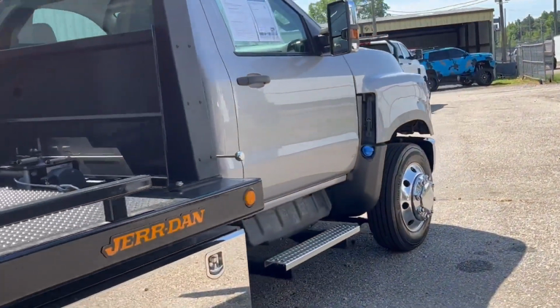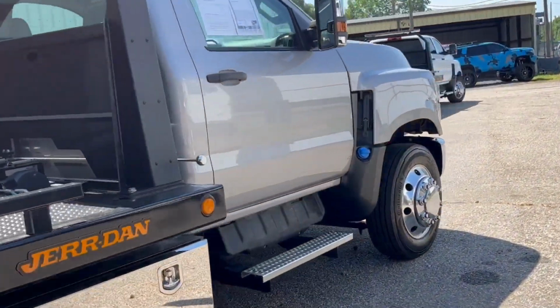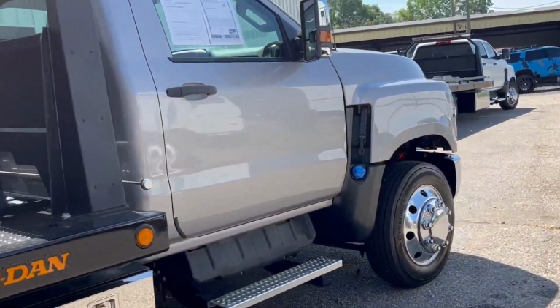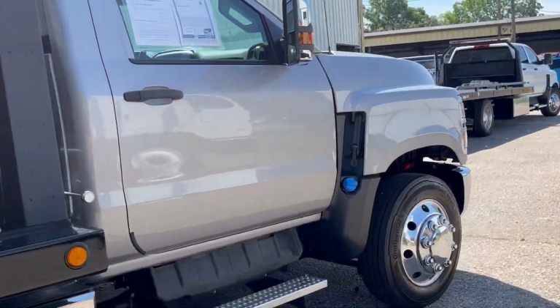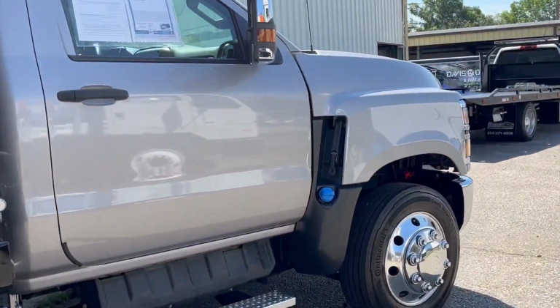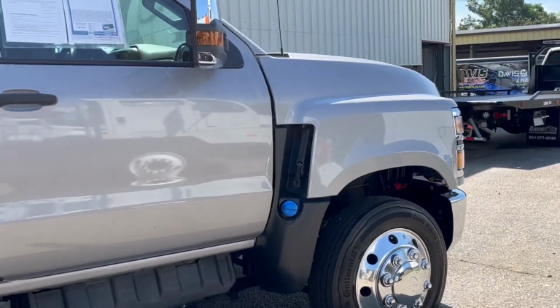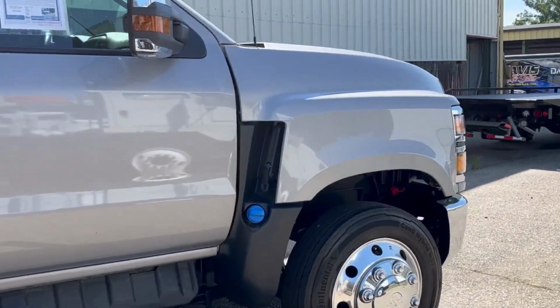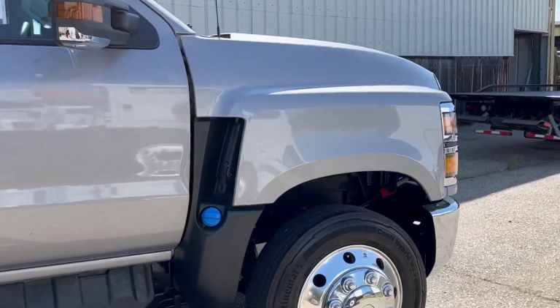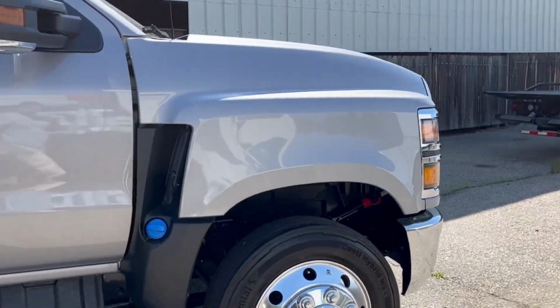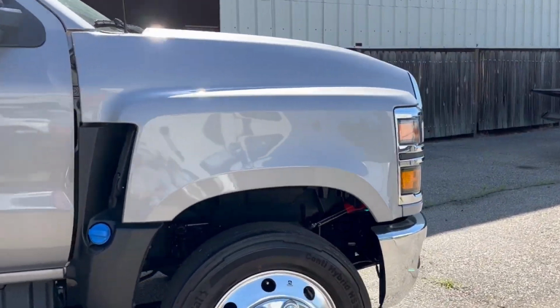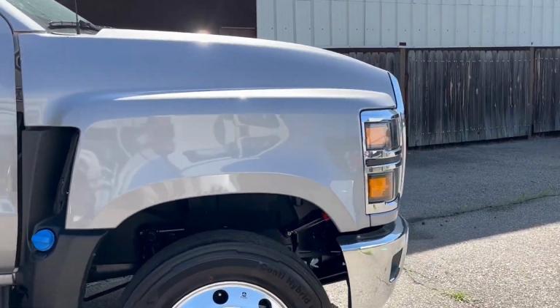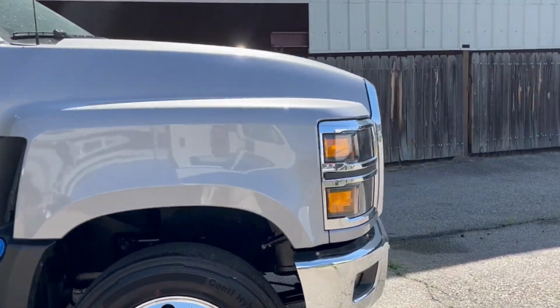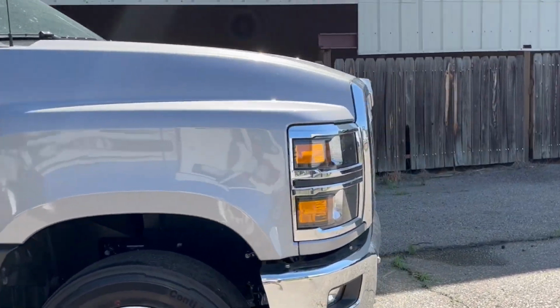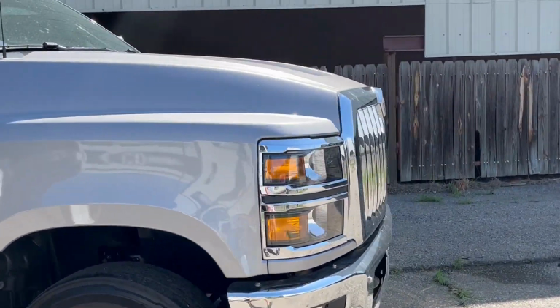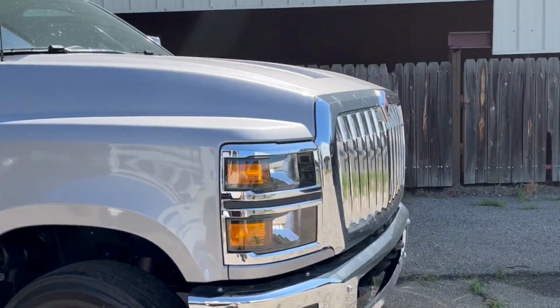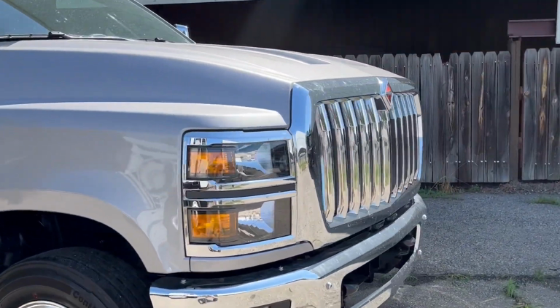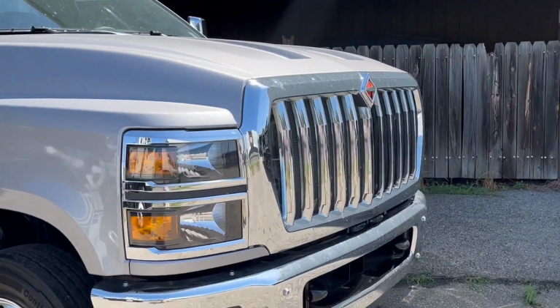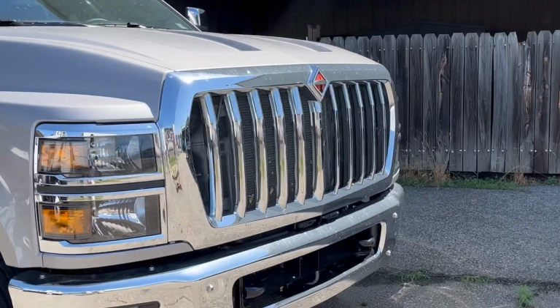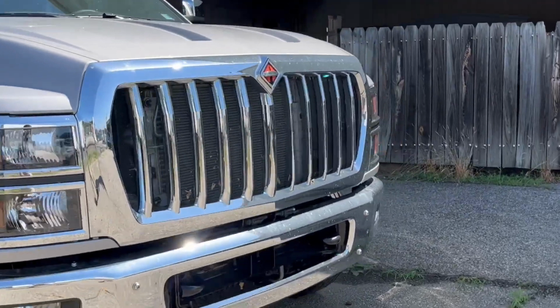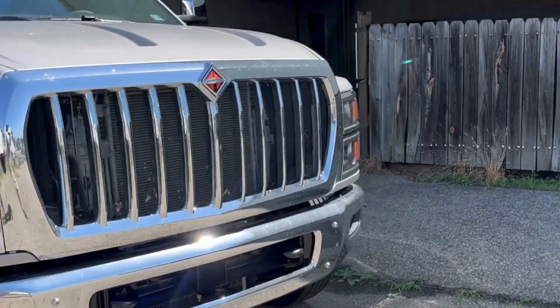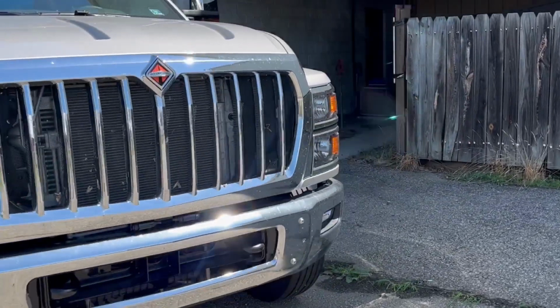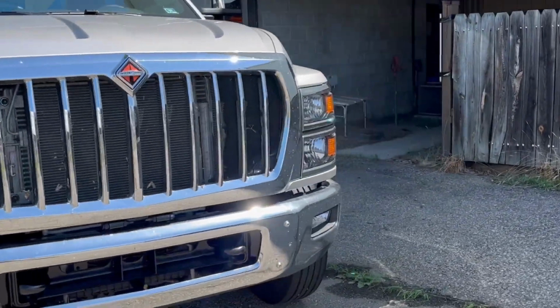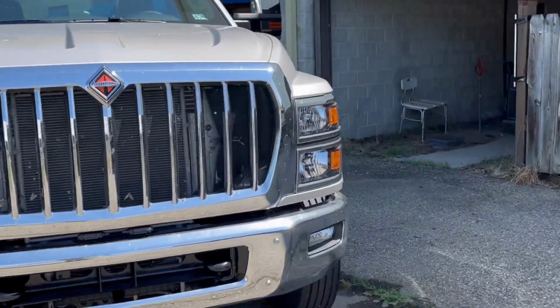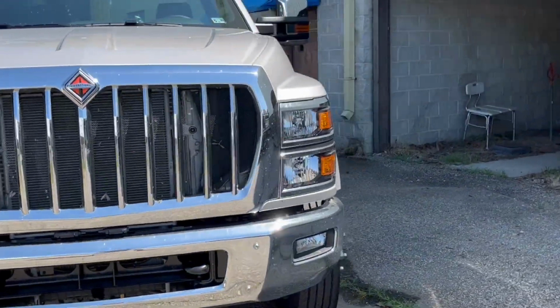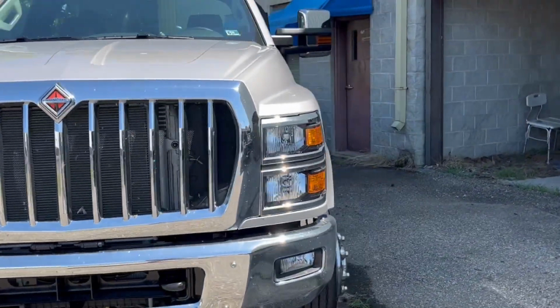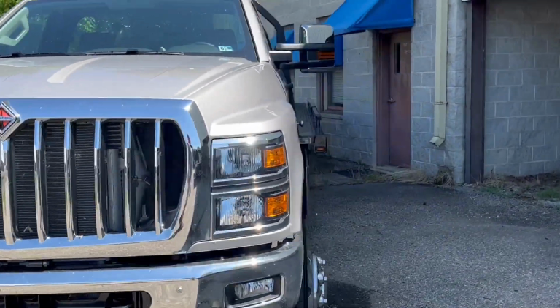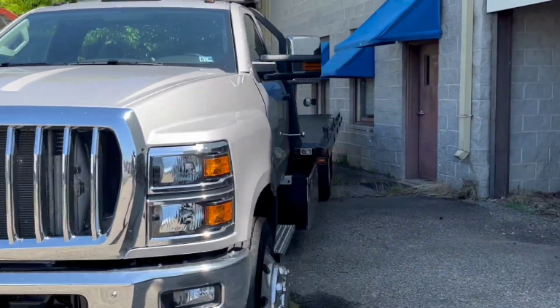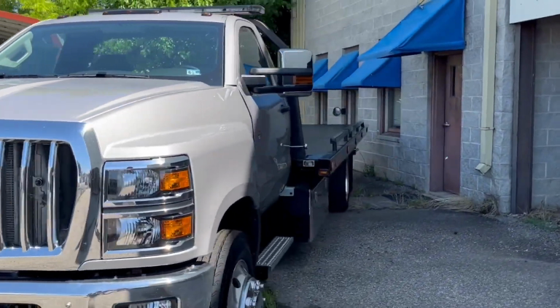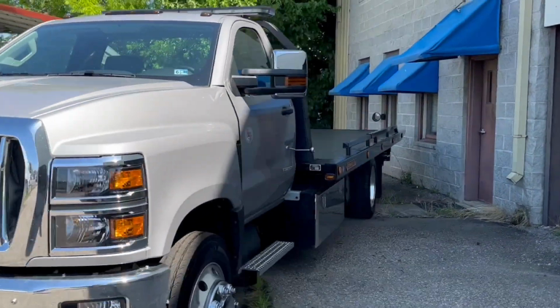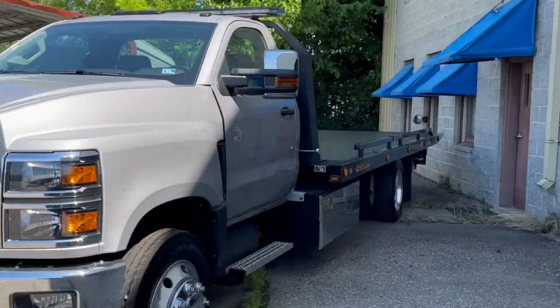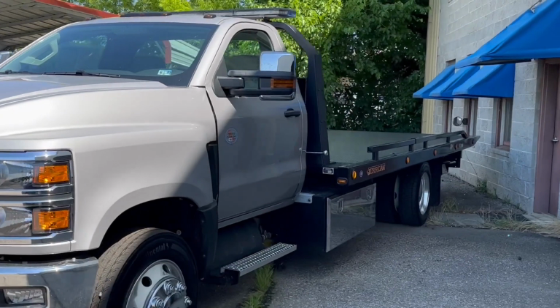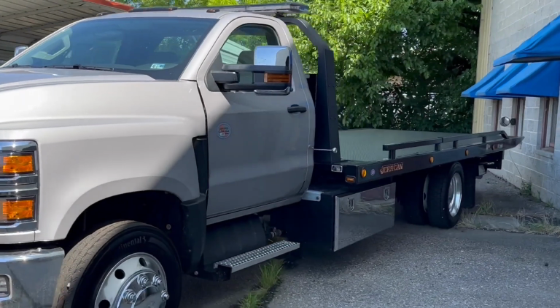Nice interiors, touch screen stereos, Duramax diesel 6.6 engines, and a really cool looking front end — very similar, obviously, to the Chevrolet Kodiaks and Topkicks.